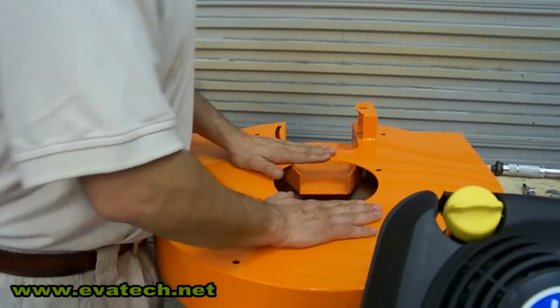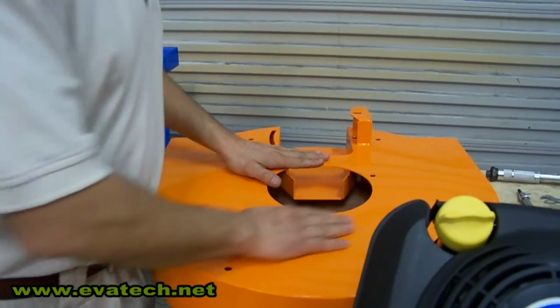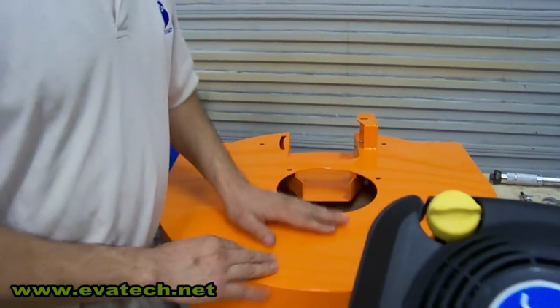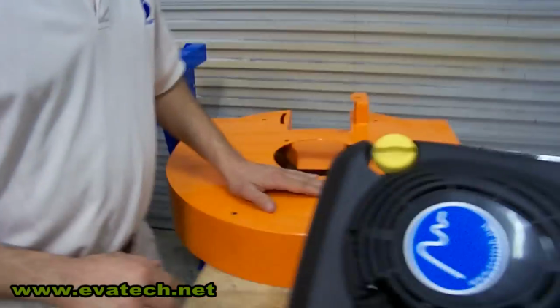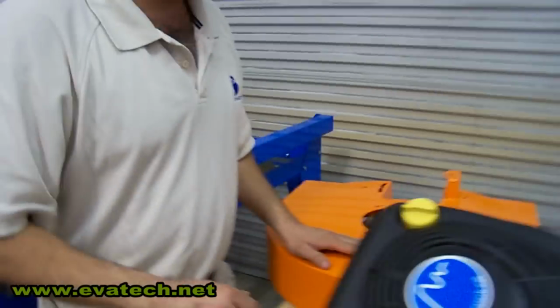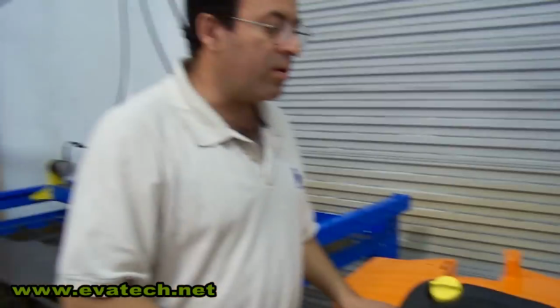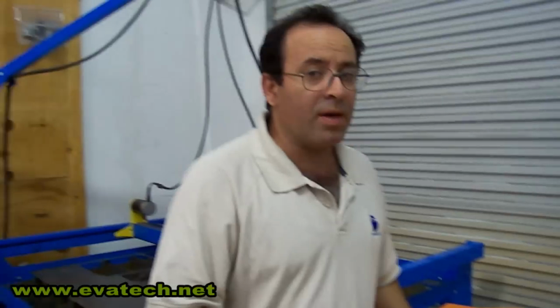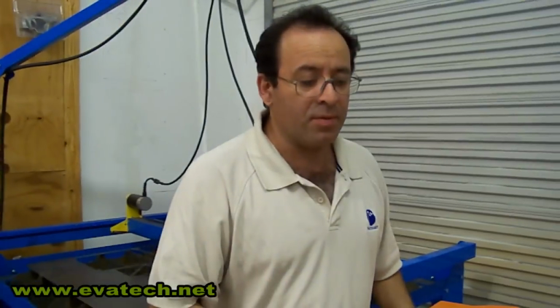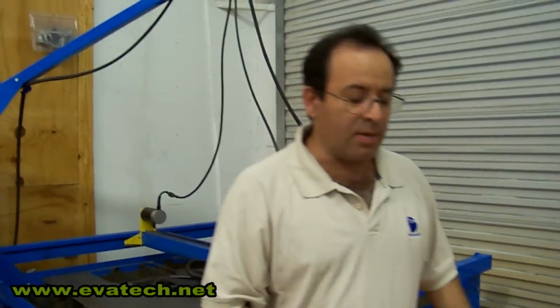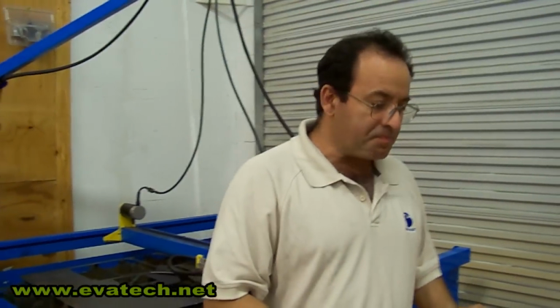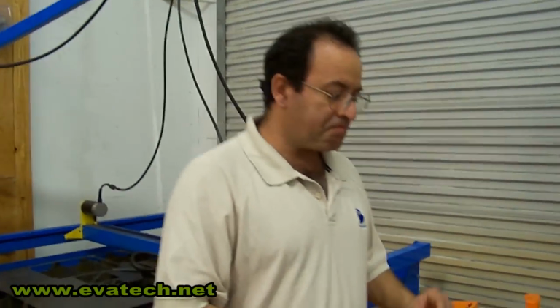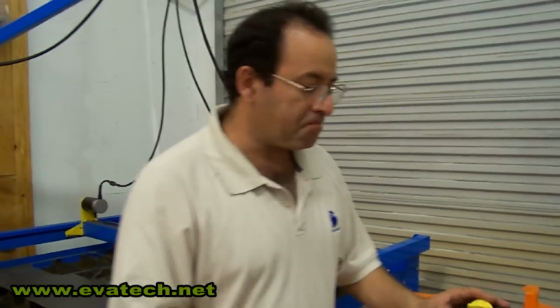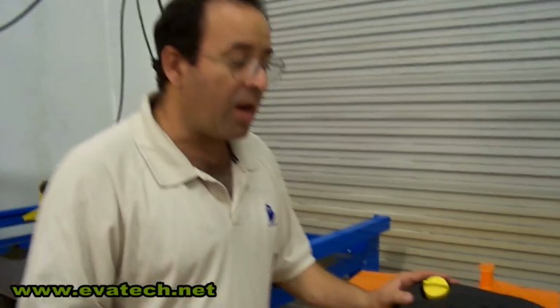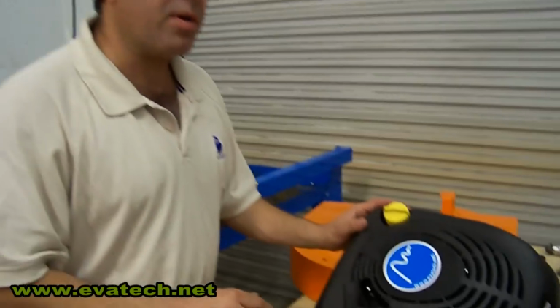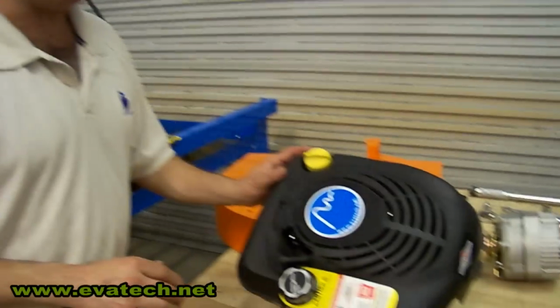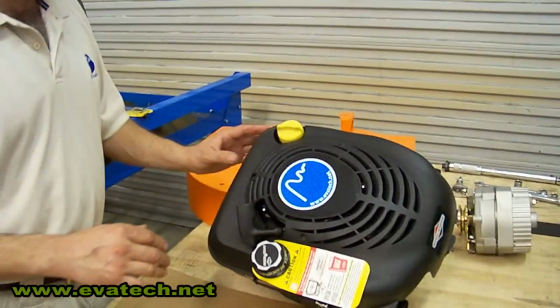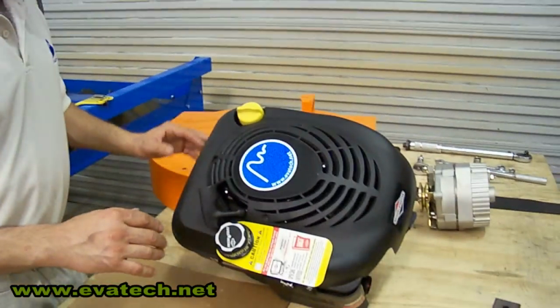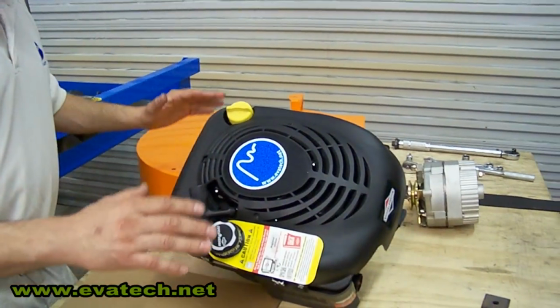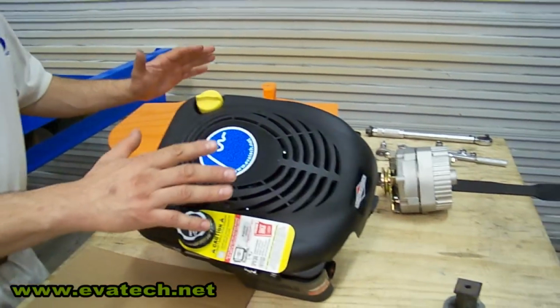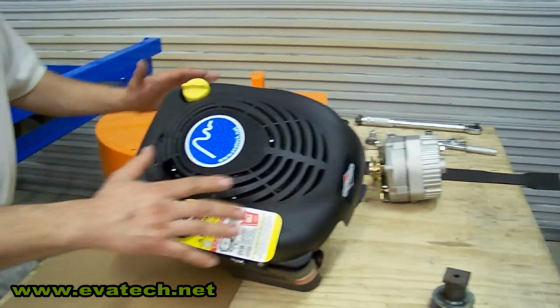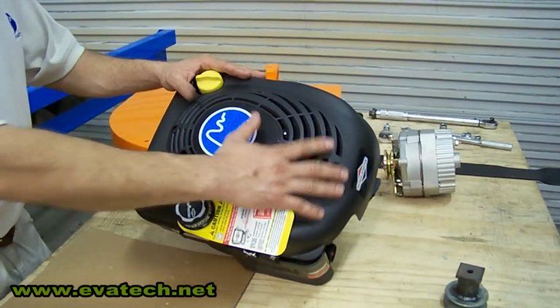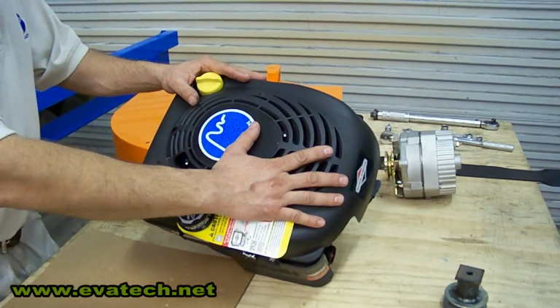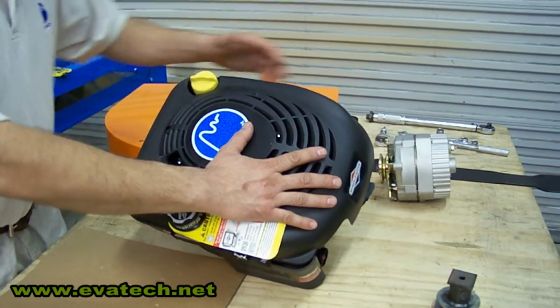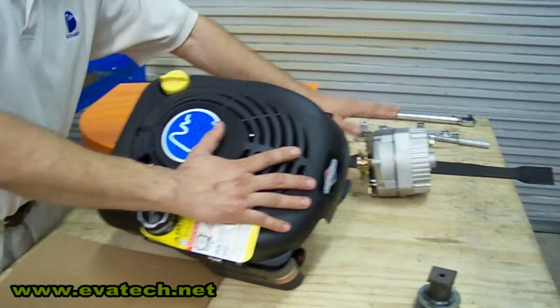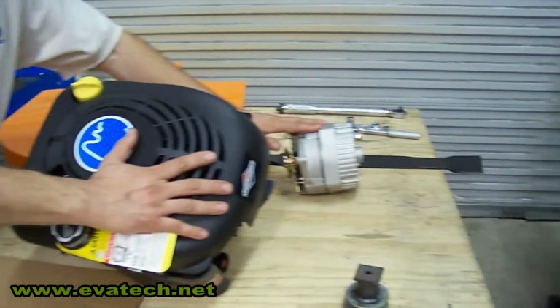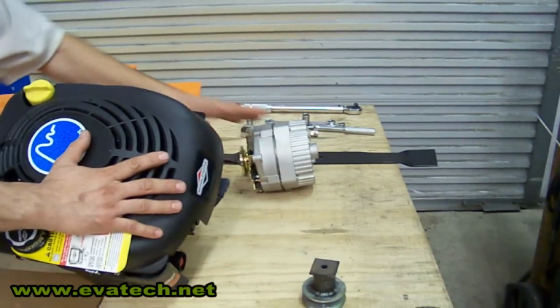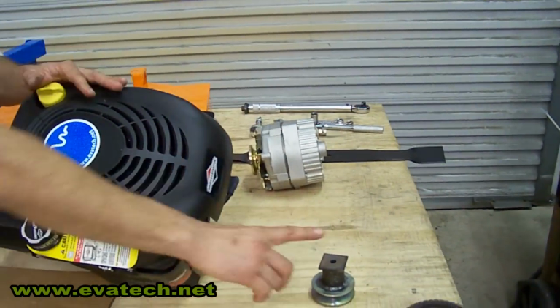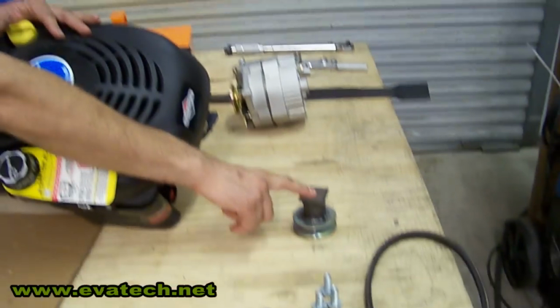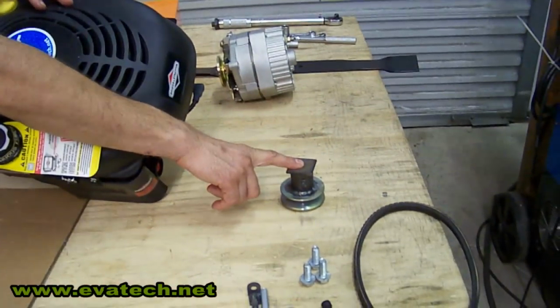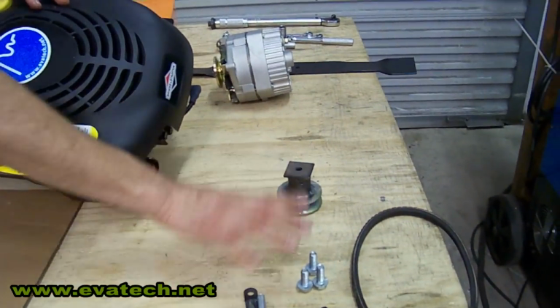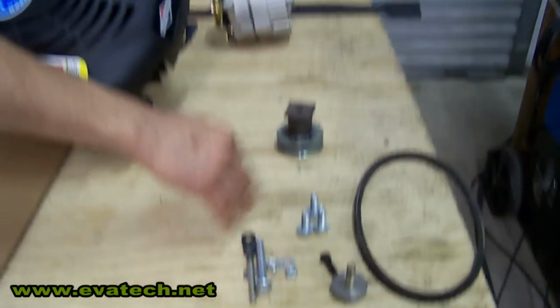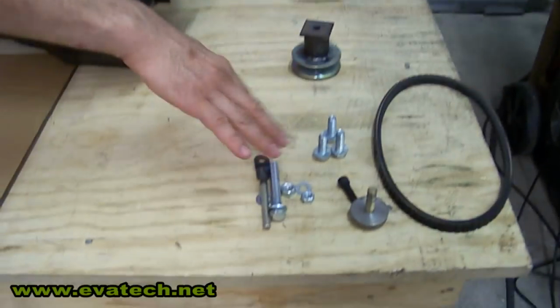Now what we're going to do is mount the hybrid components, which include a gas engine, an alternator, a play adapter, and some power.